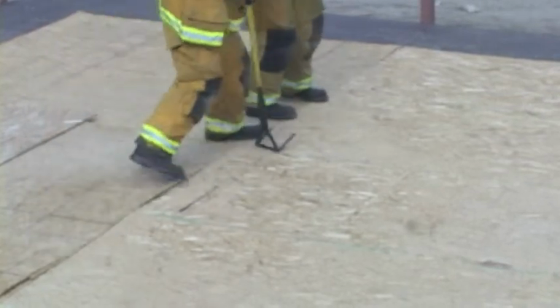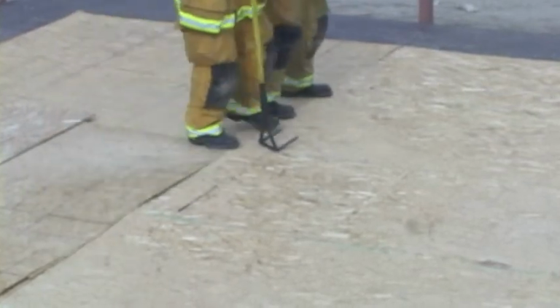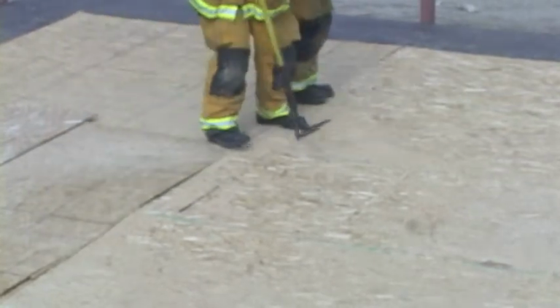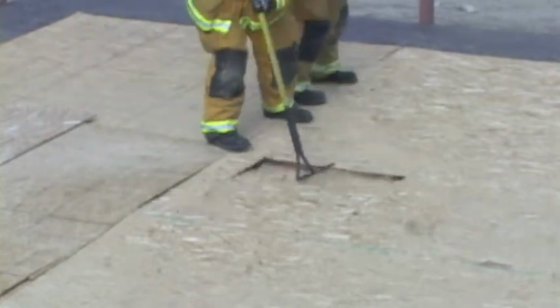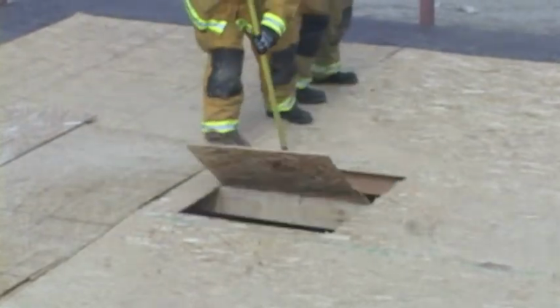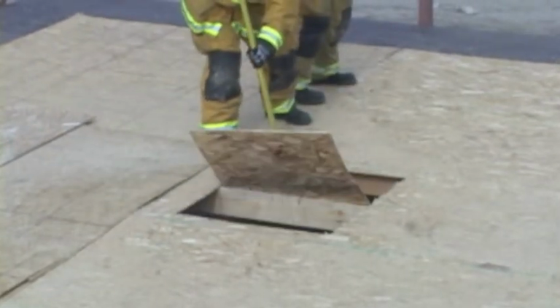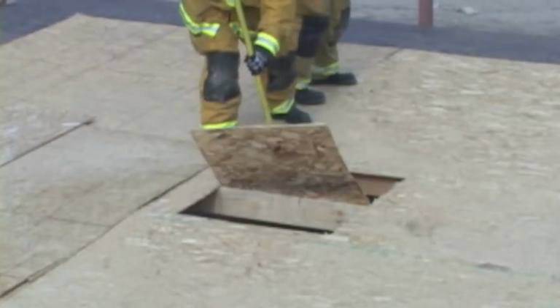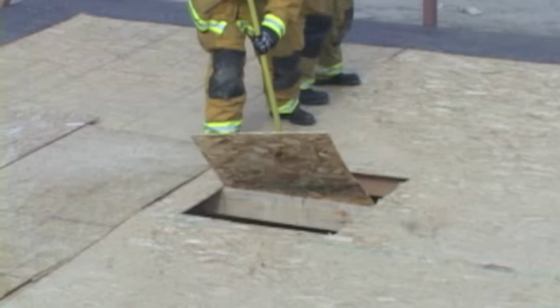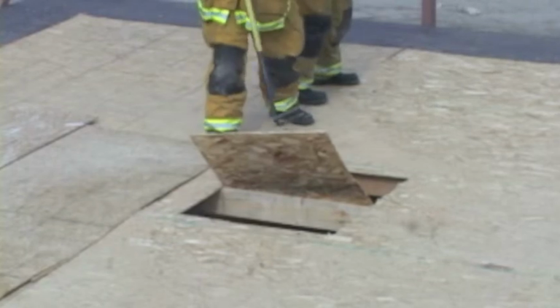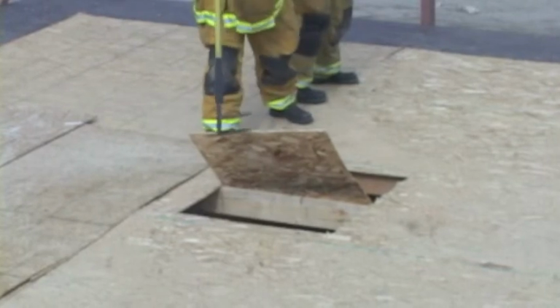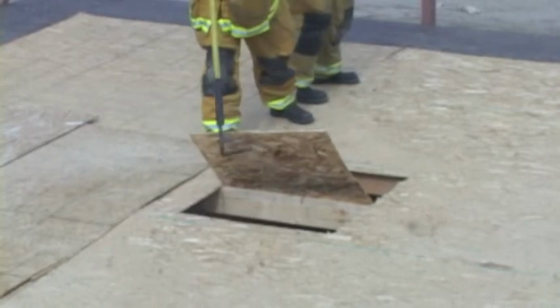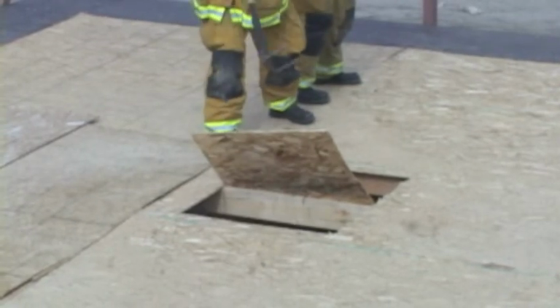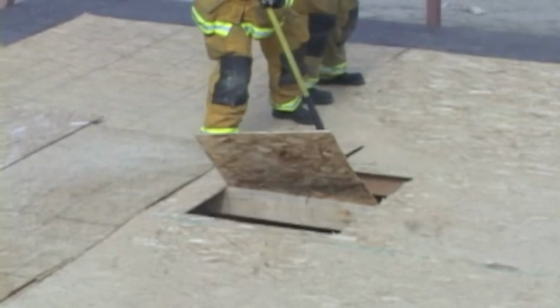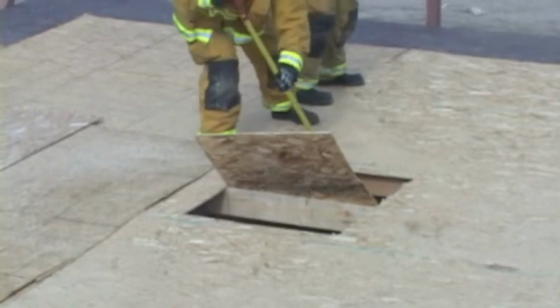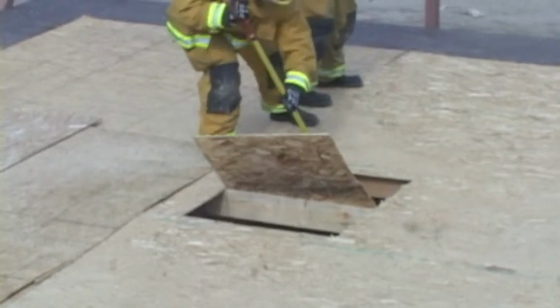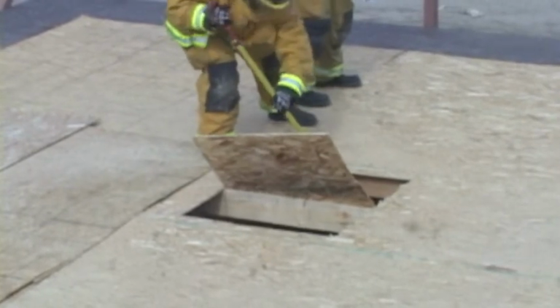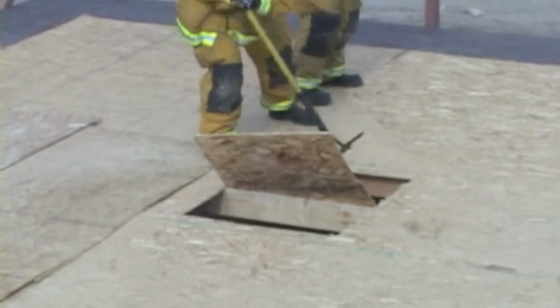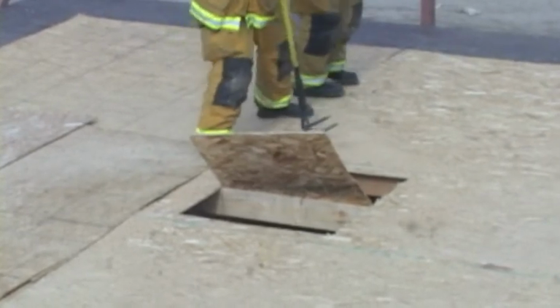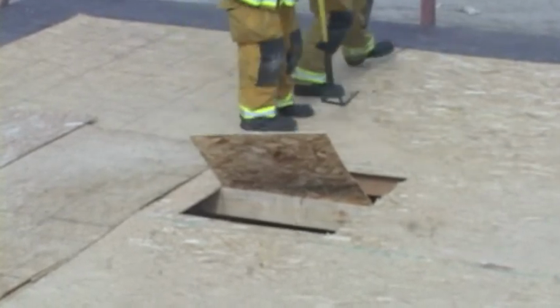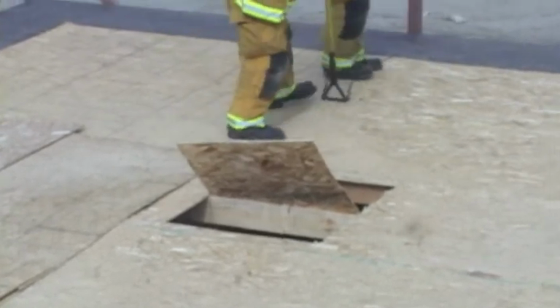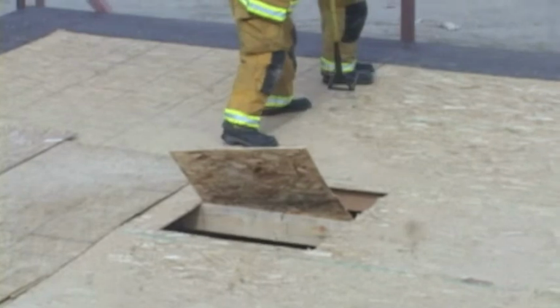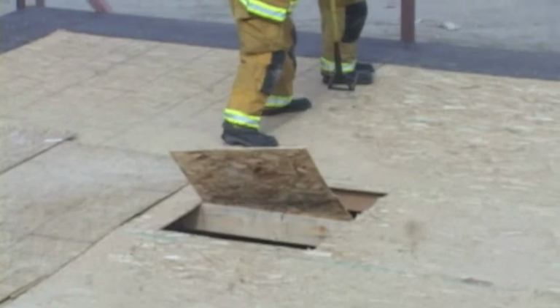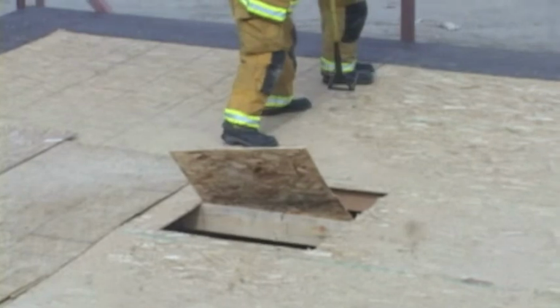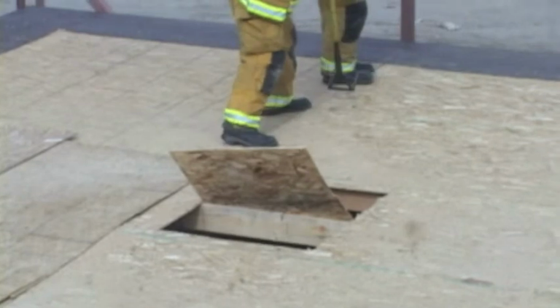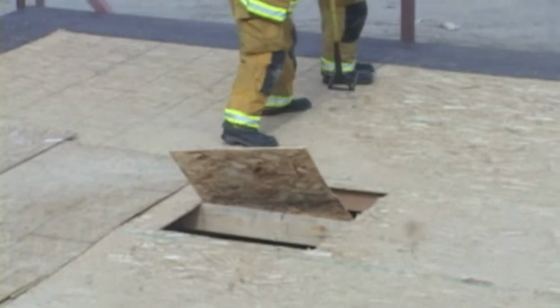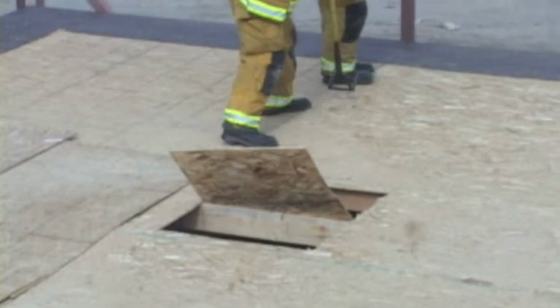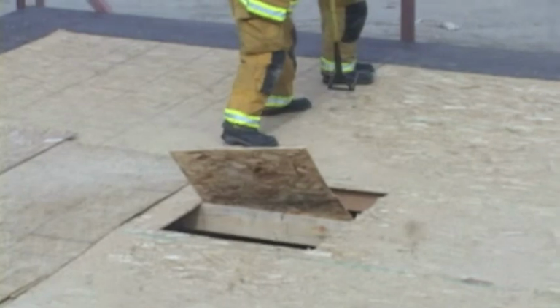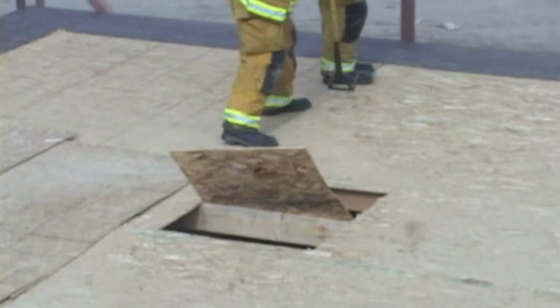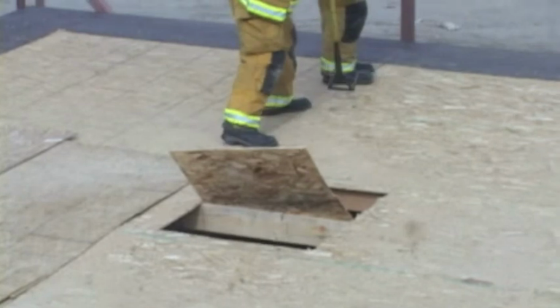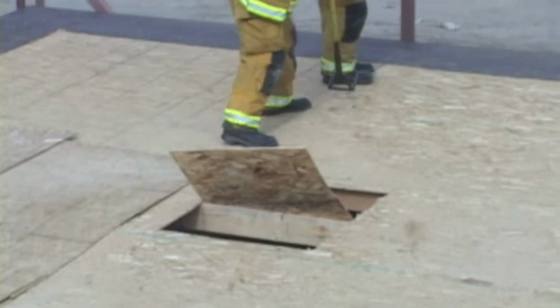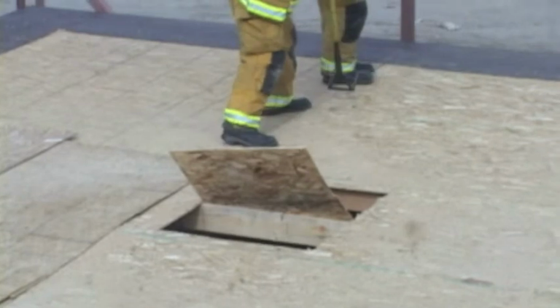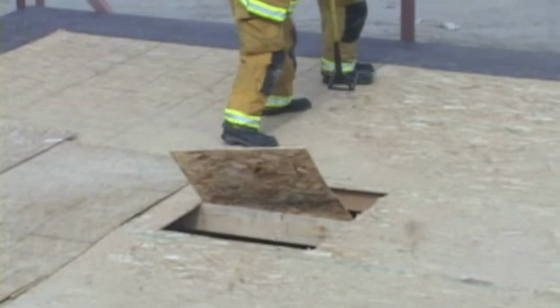The sounding firefighter moves into position to louver the piece and will use this tool to break through any false ceiling or attic space. If more ventilation holes are needed, more cuts can be made moving towards the egress.